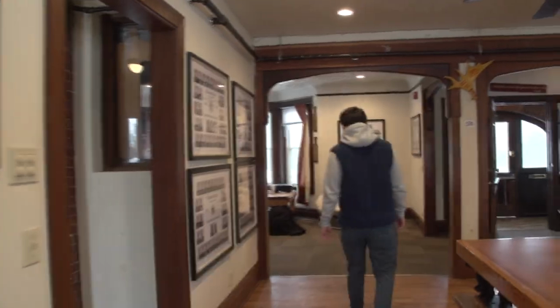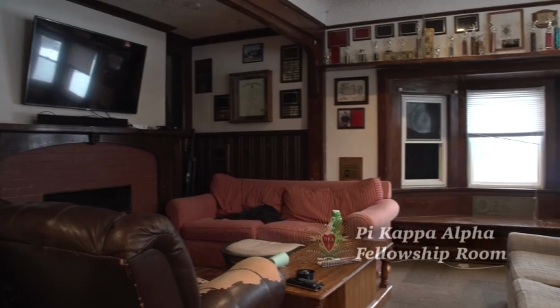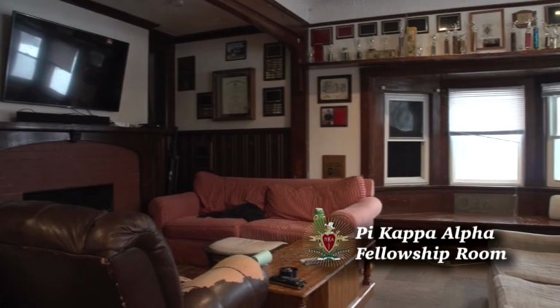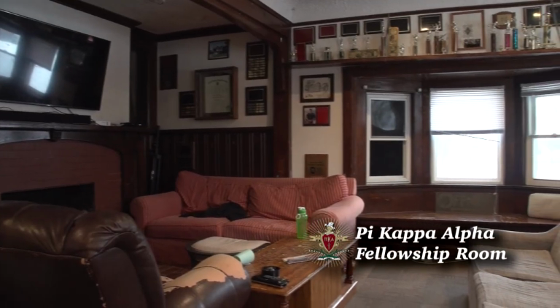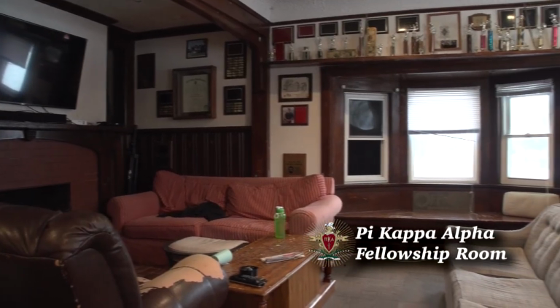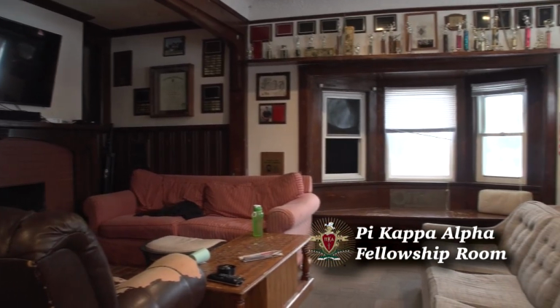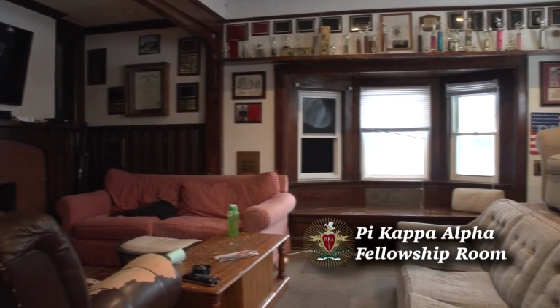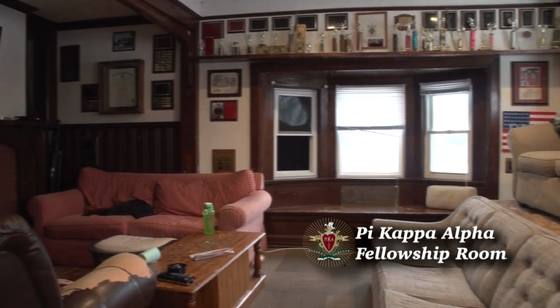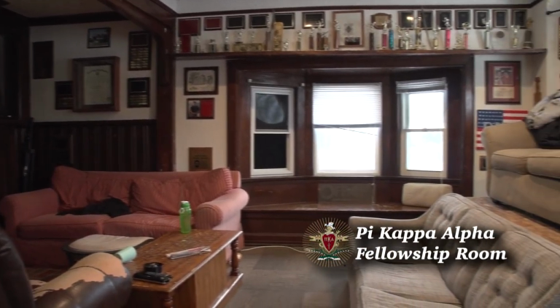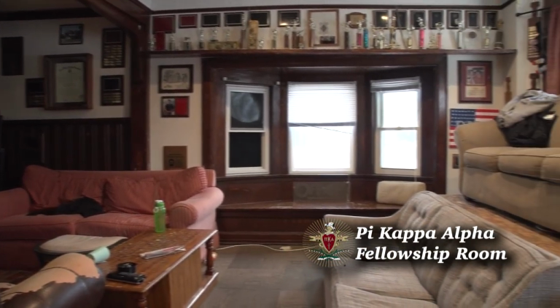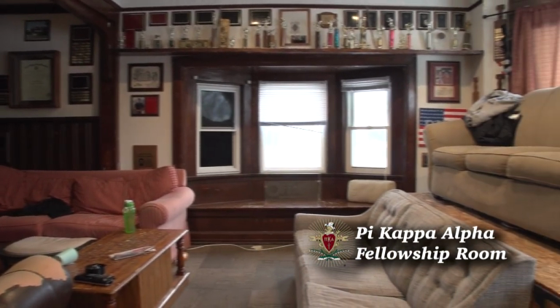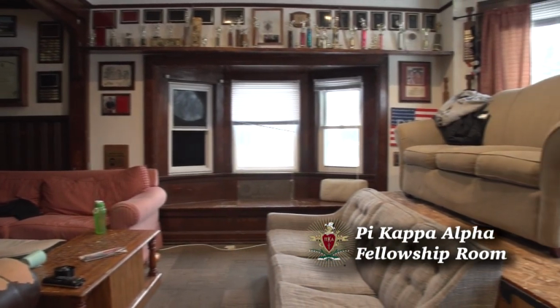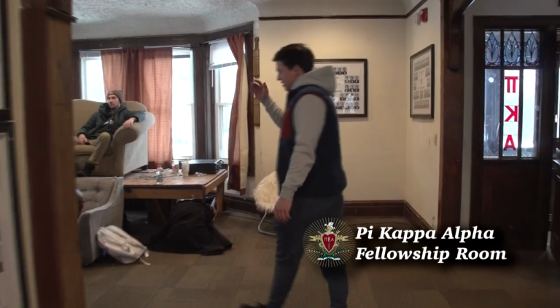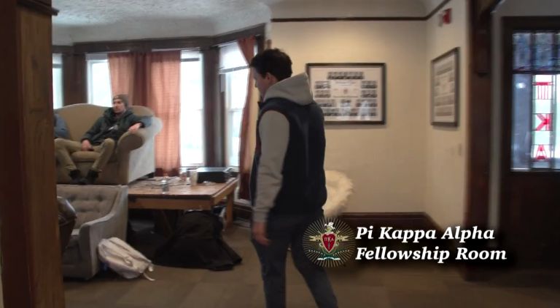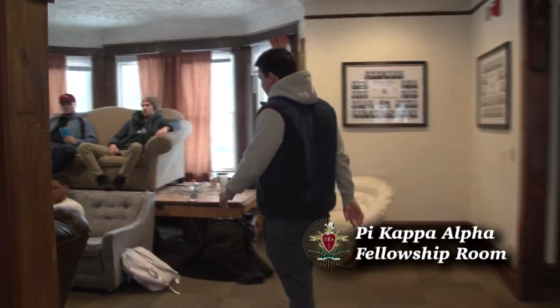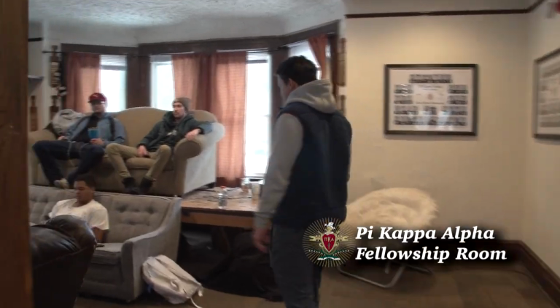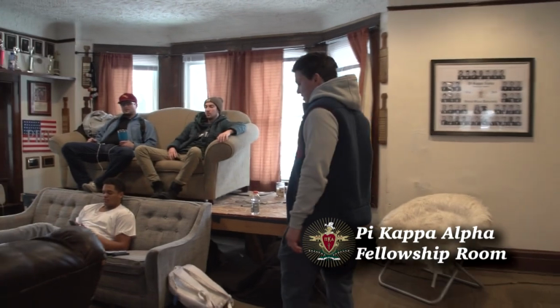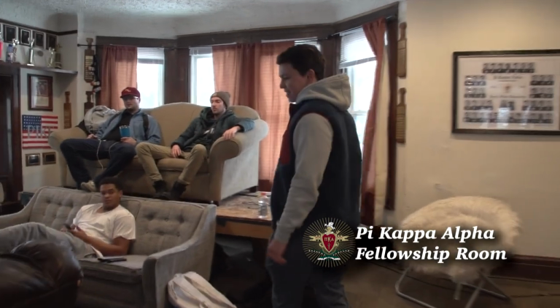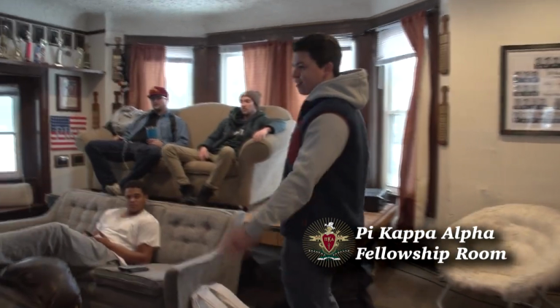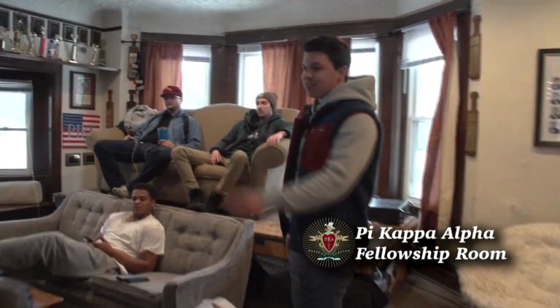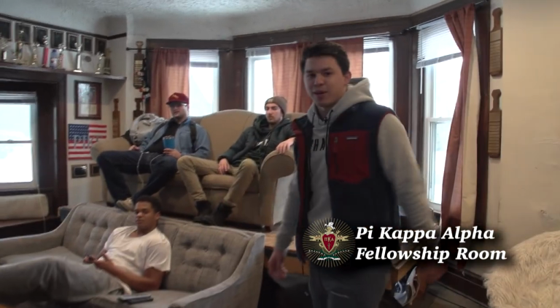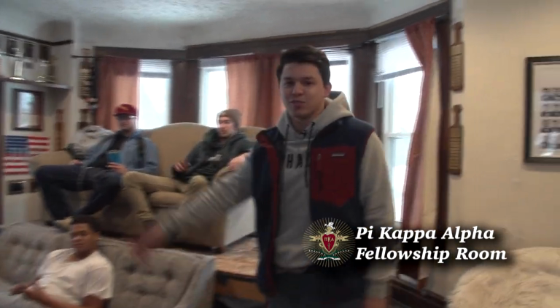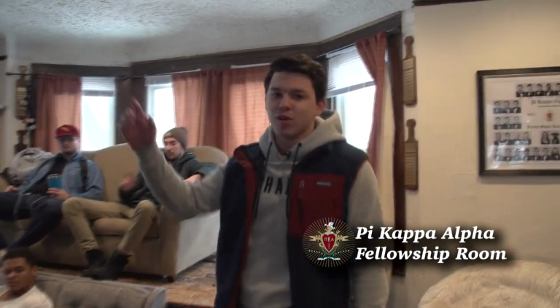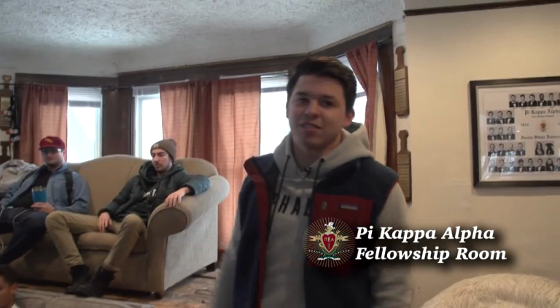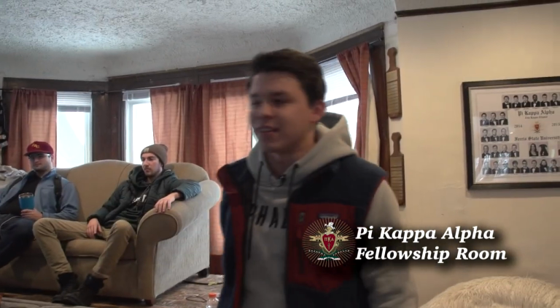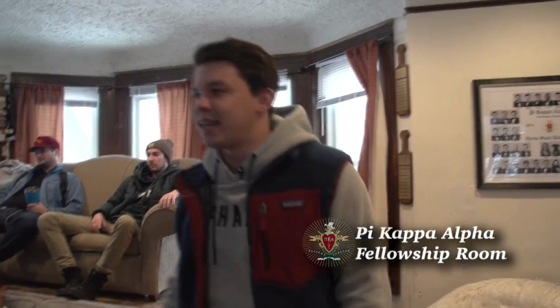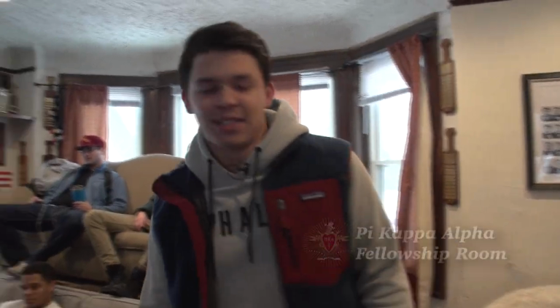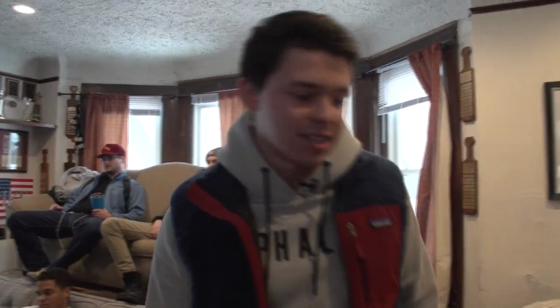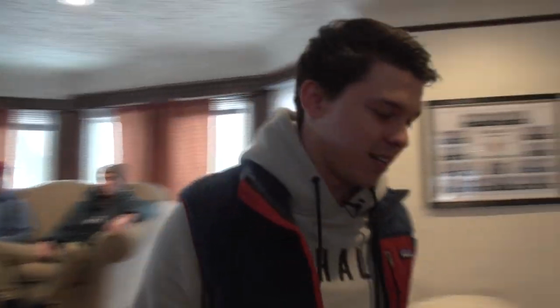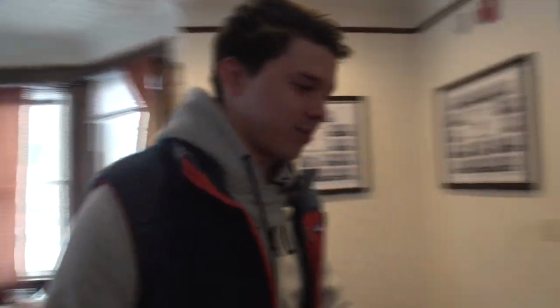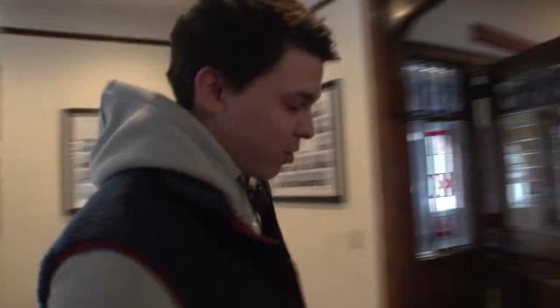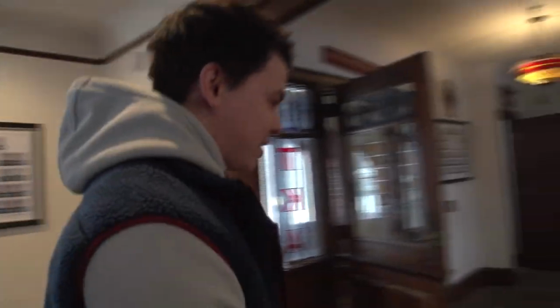Then we'll come into what we call the fellowship room, so where all the boys hang out. Got some guys chilling here on the couches, where we watch the Super Bowl. Good stuff like that. Alright, let's roll to the kitchen.